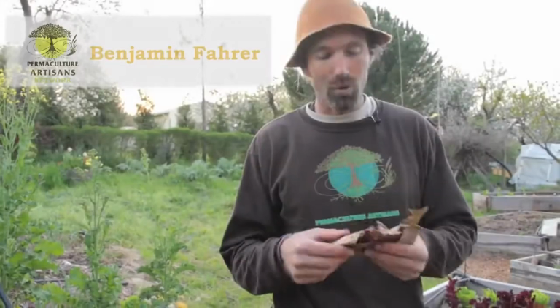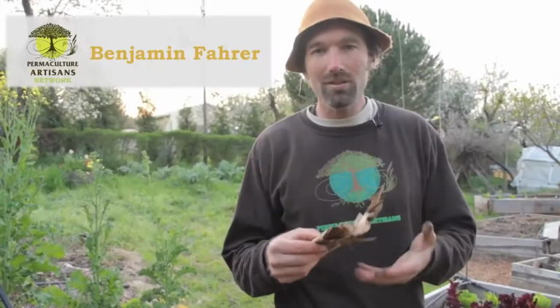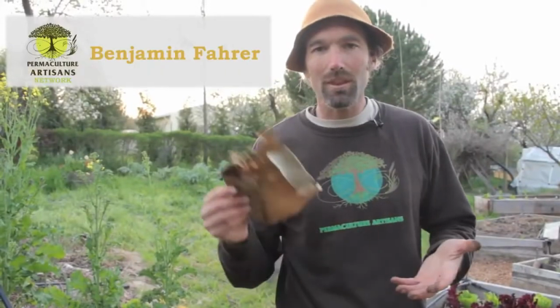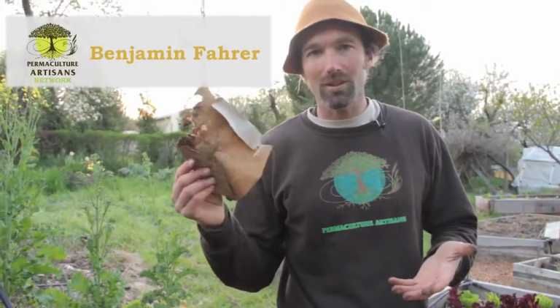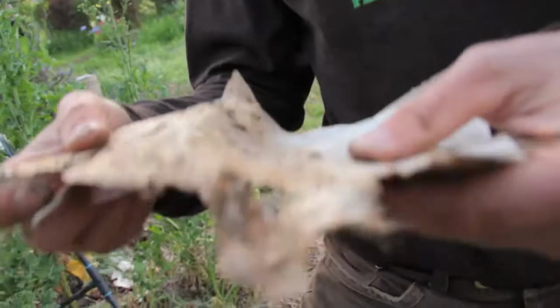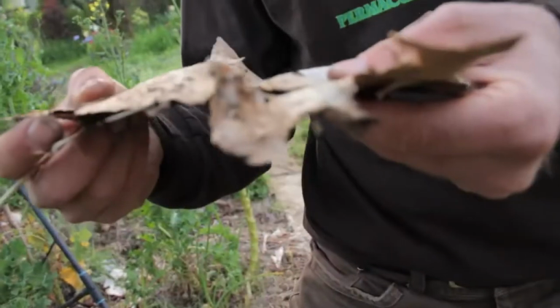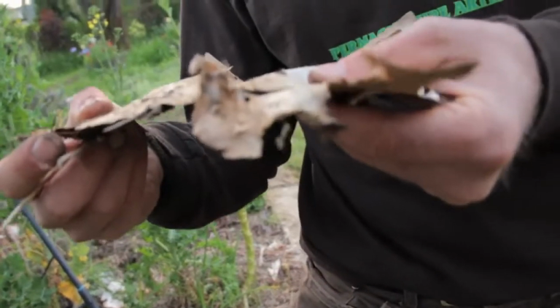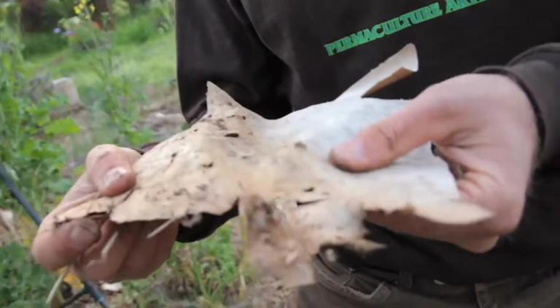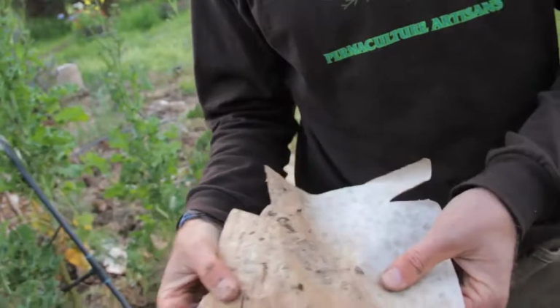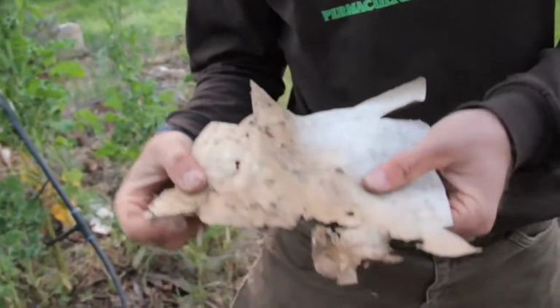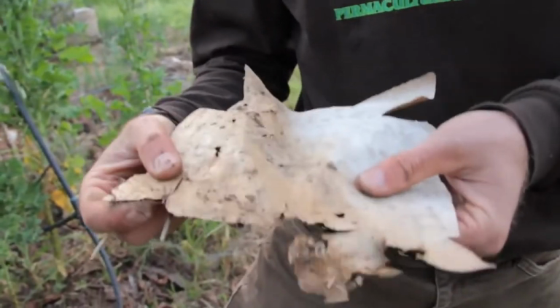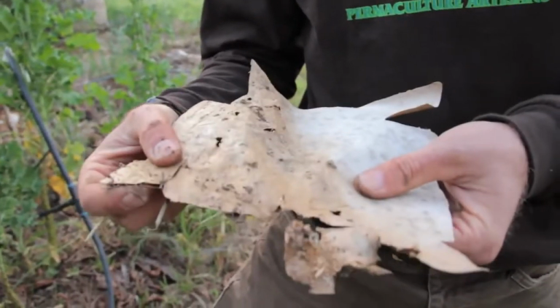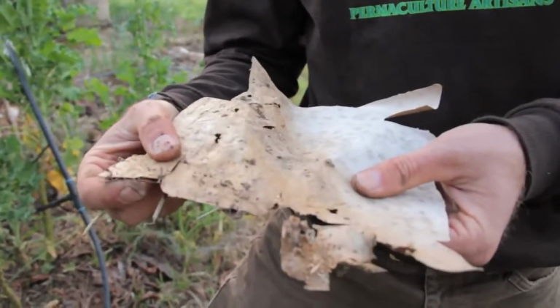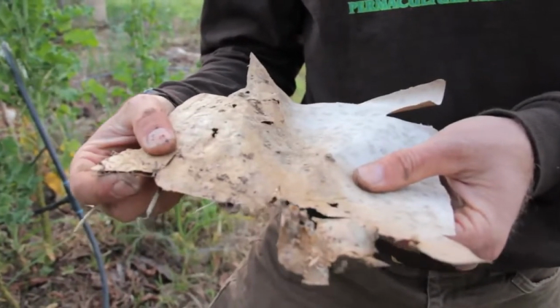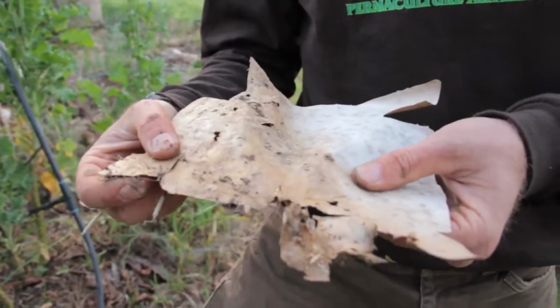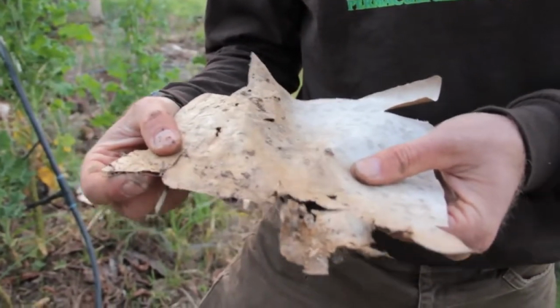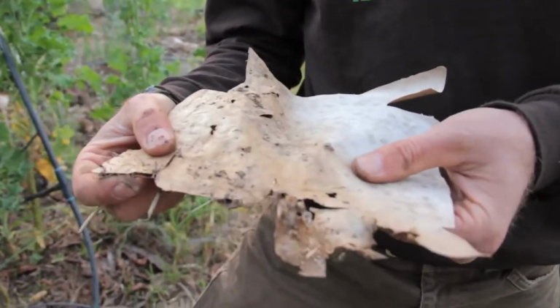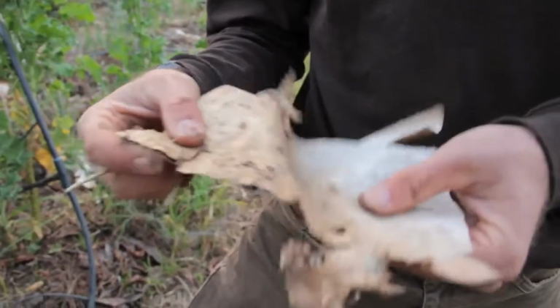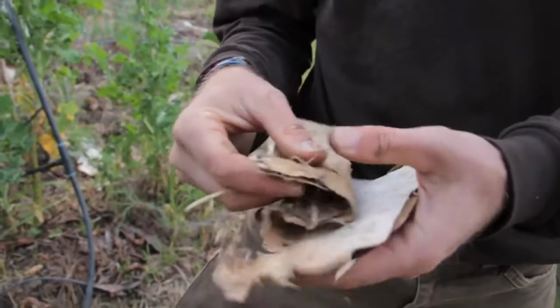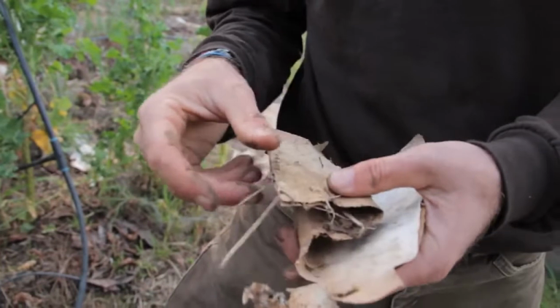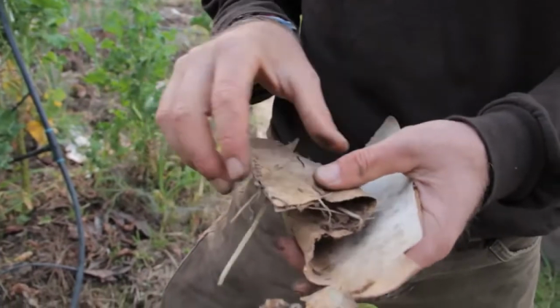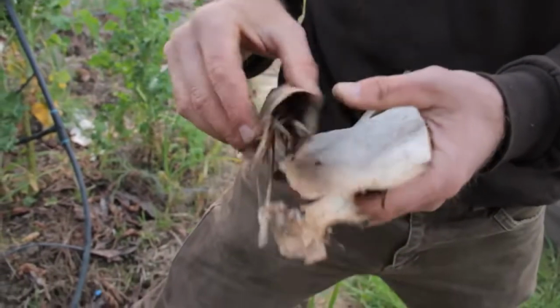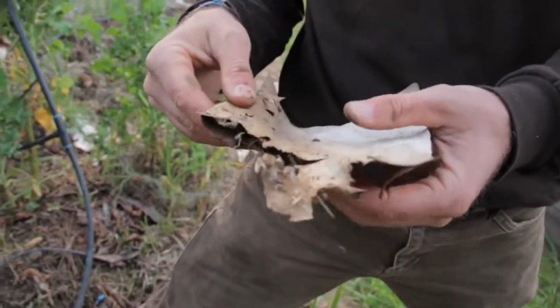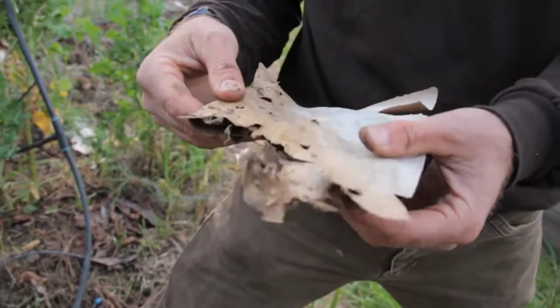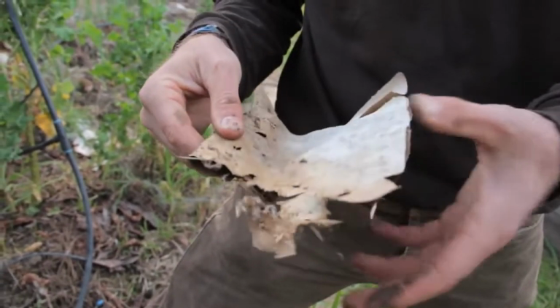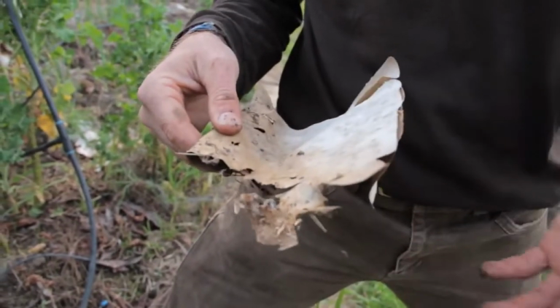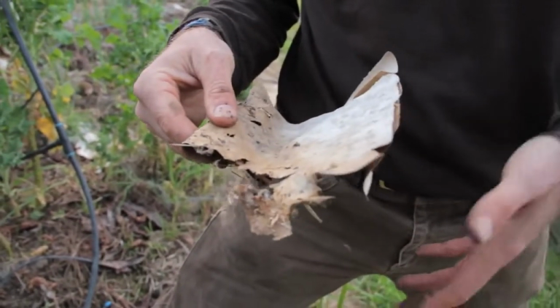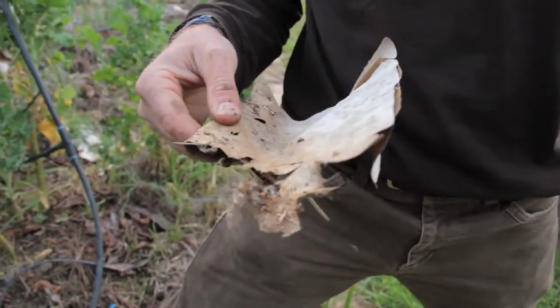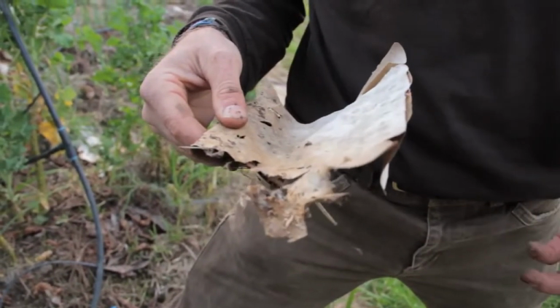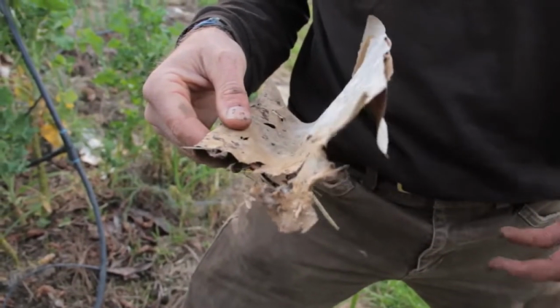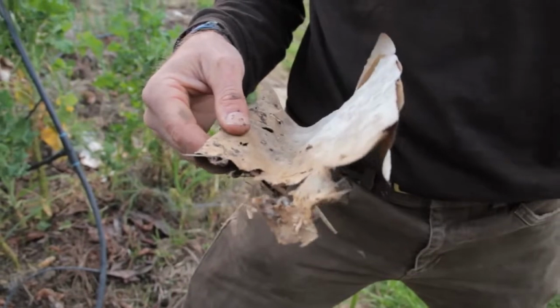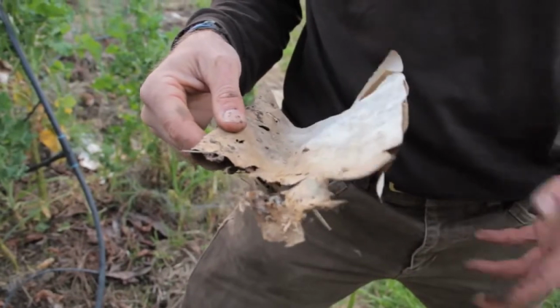What do we do with this material? We're a society of packaging and we have so much of this material, and we often will throw it away or take it to the recycler — and what do they do? Sometimes they recycle it and turn it into more cardboard.